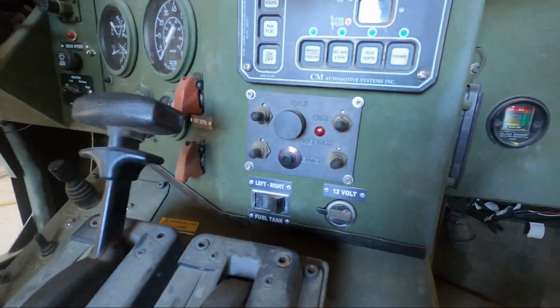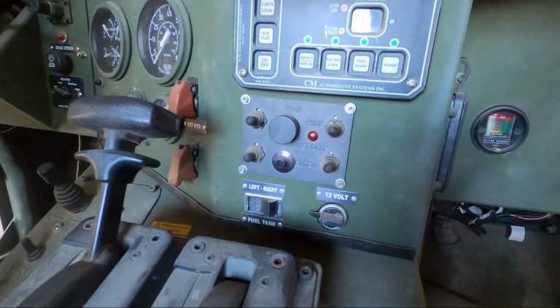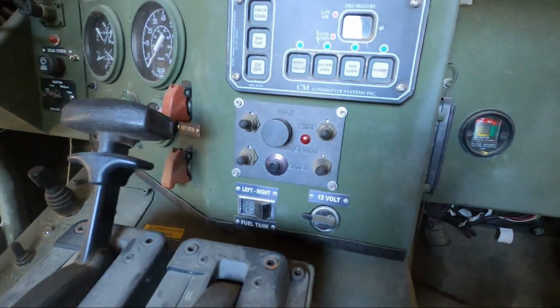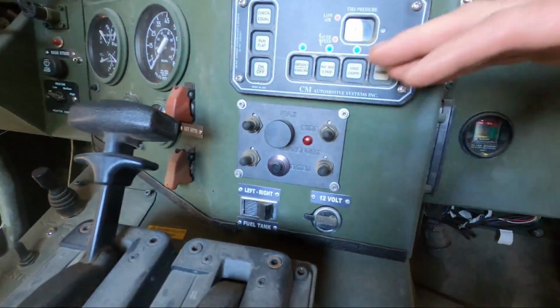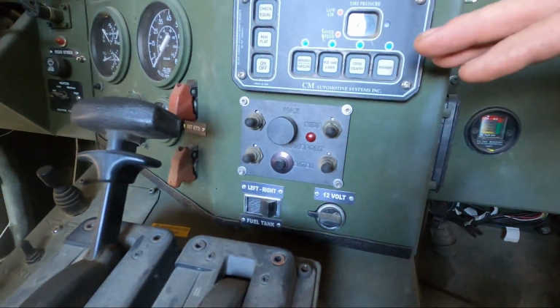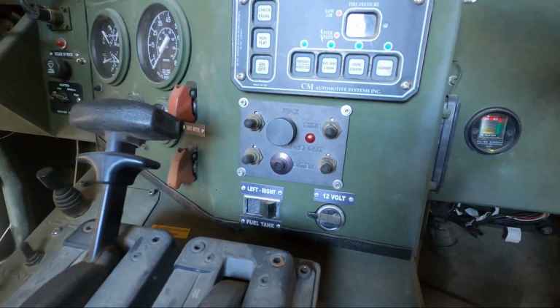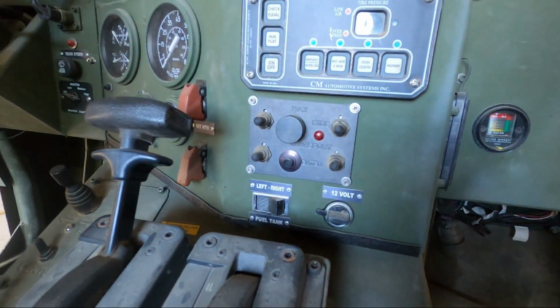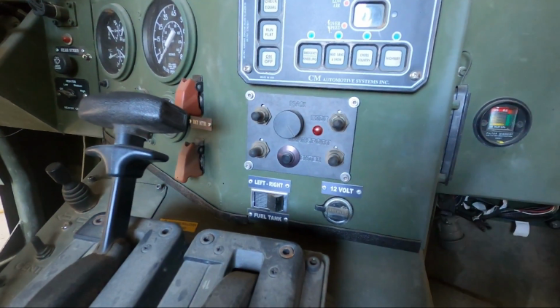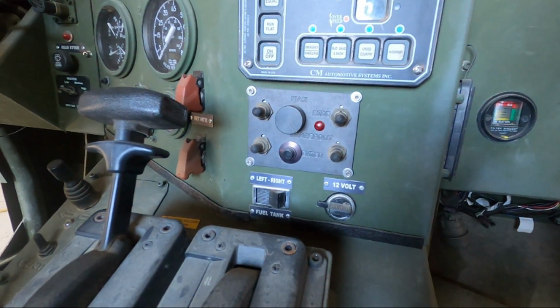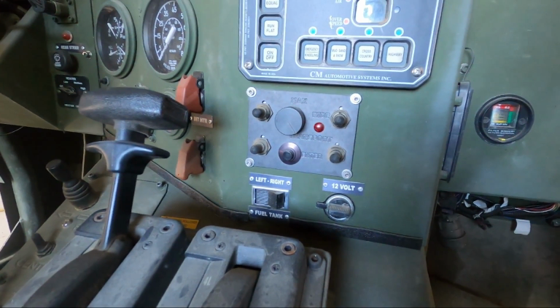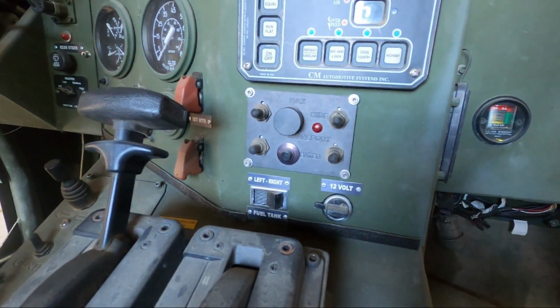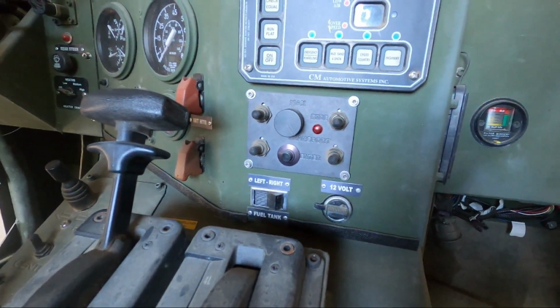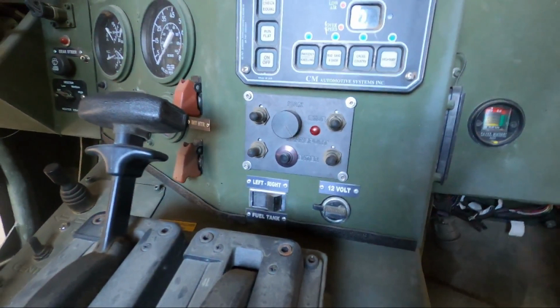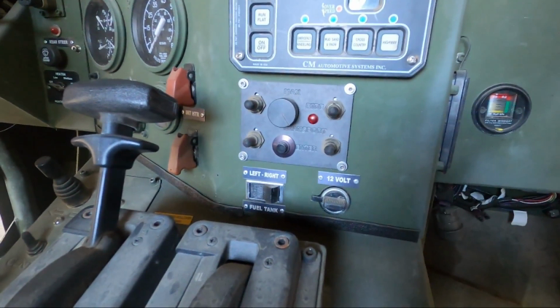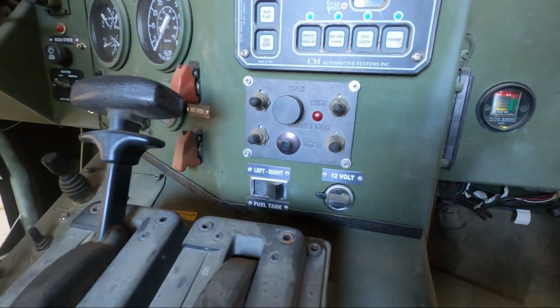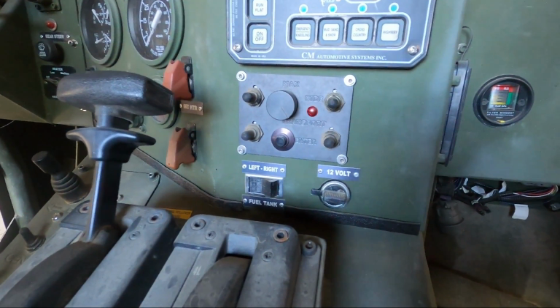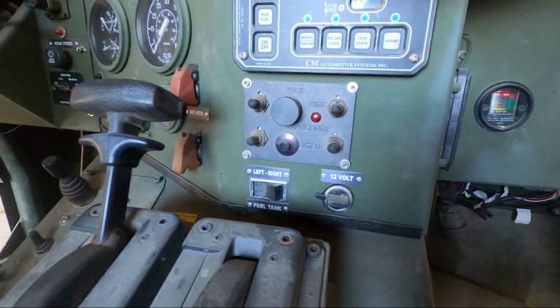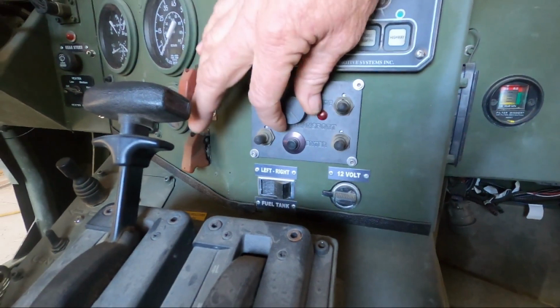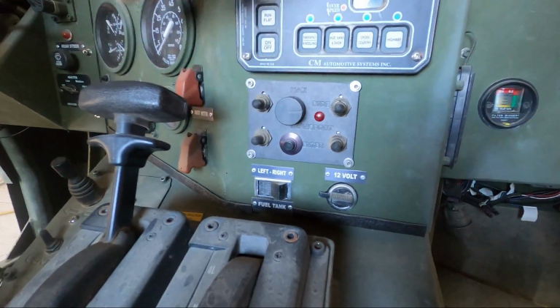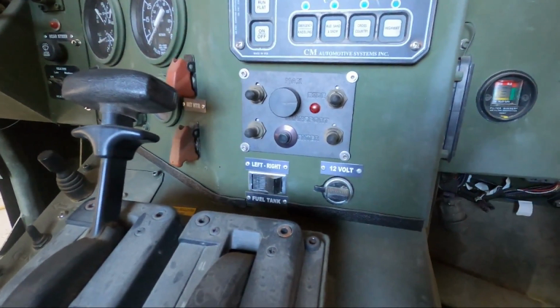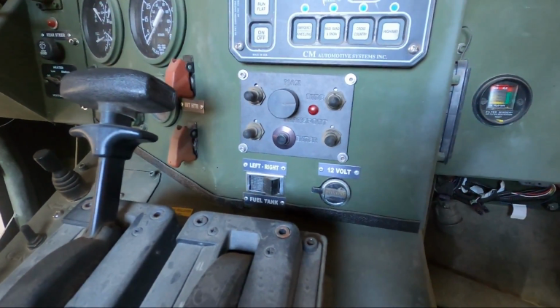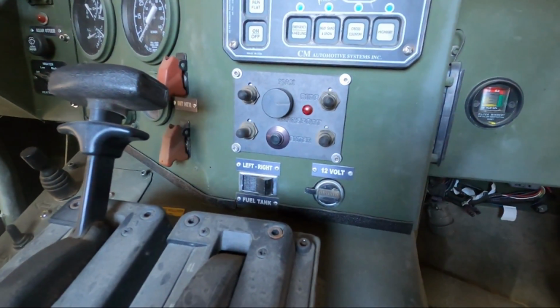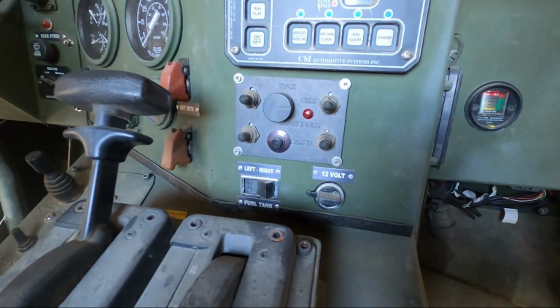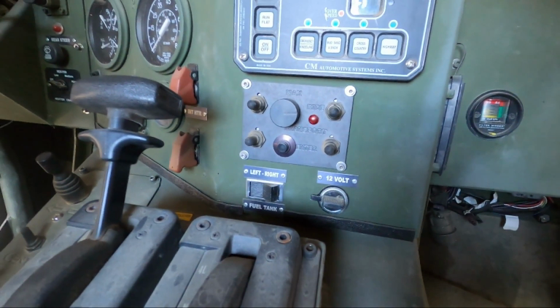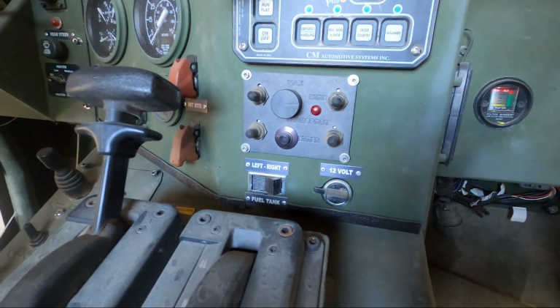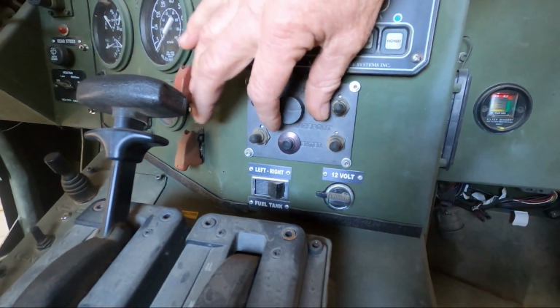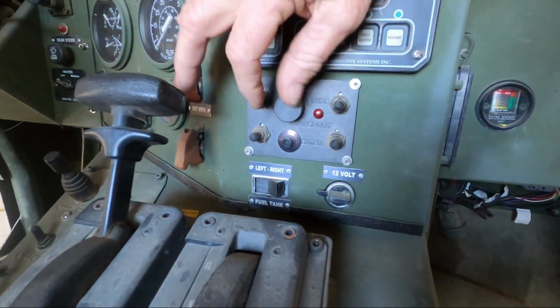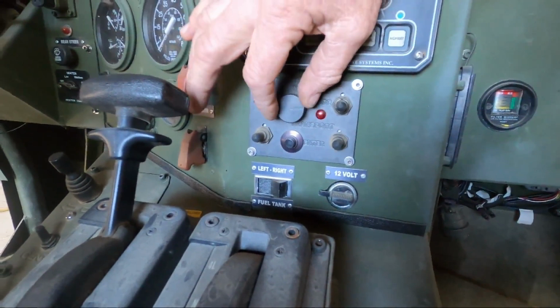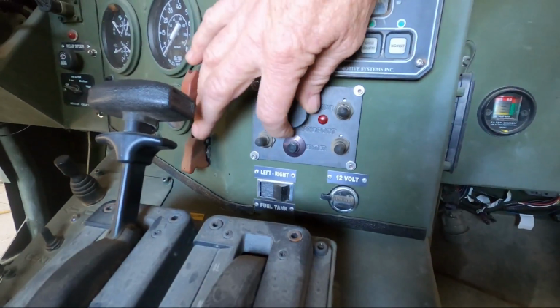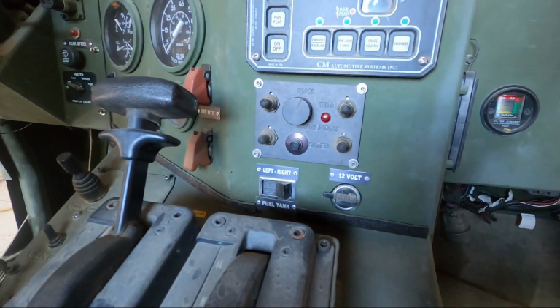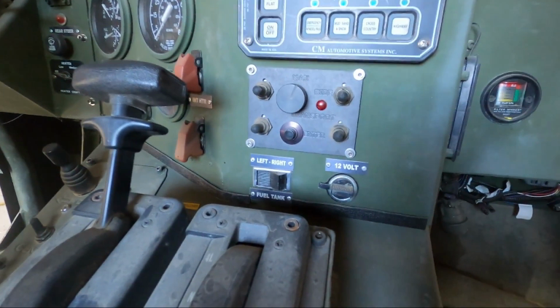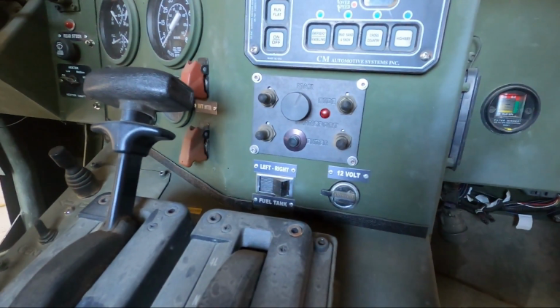We have transport or kneeling, which was set up so that you can lower the Growler all the way down so it would fit into an aircraft. You also have ride height, which is the height you should be driving at - it's kind of the optimum height.